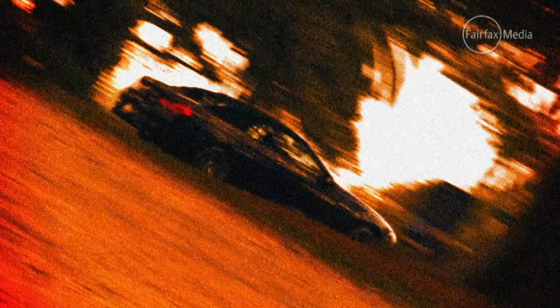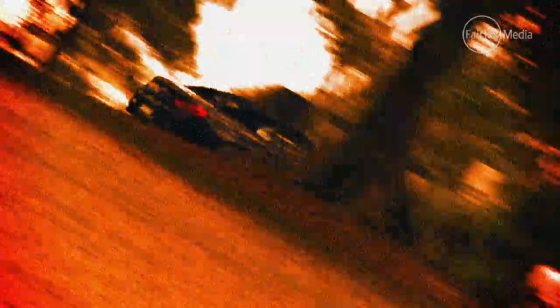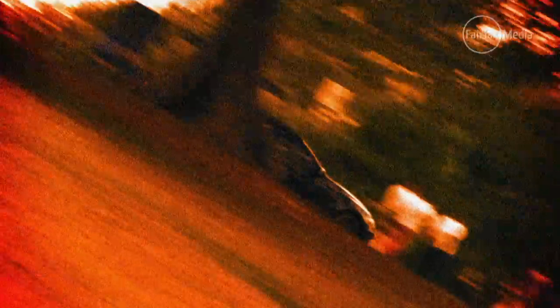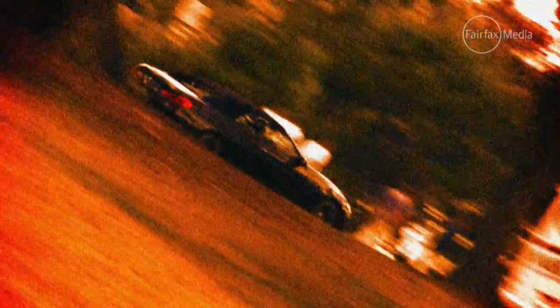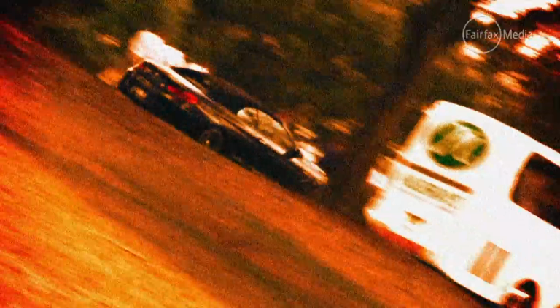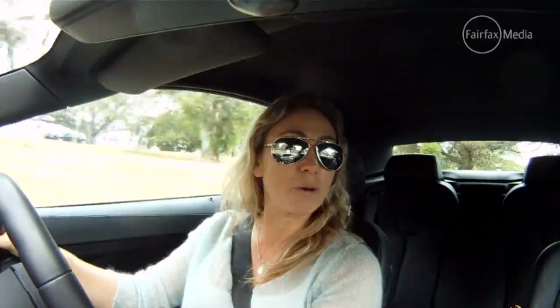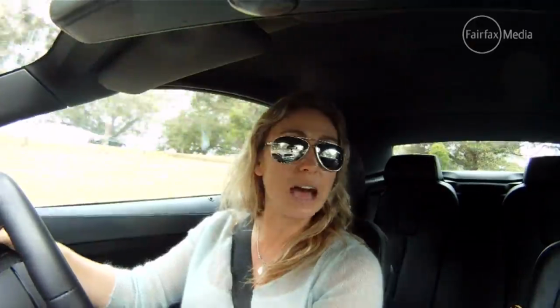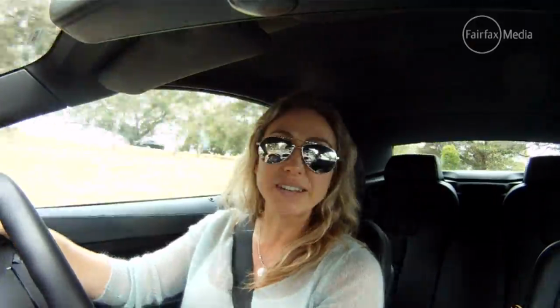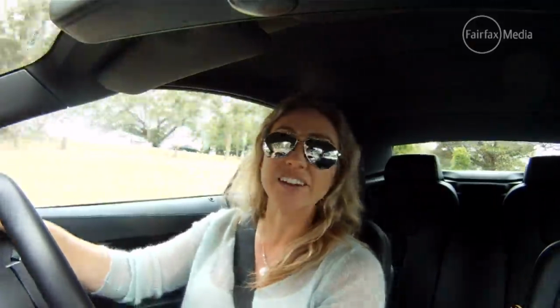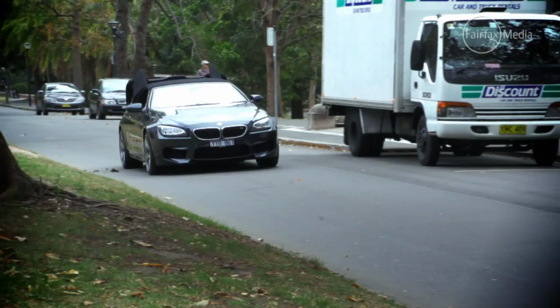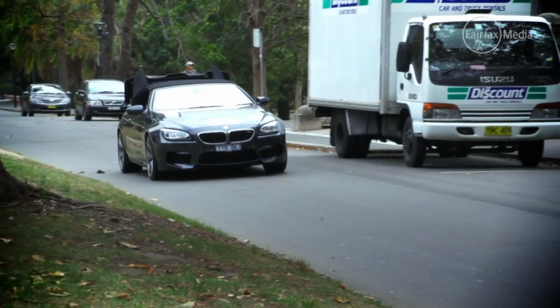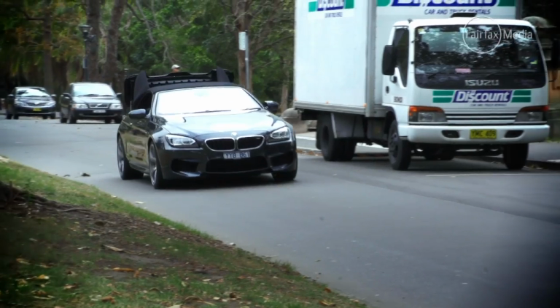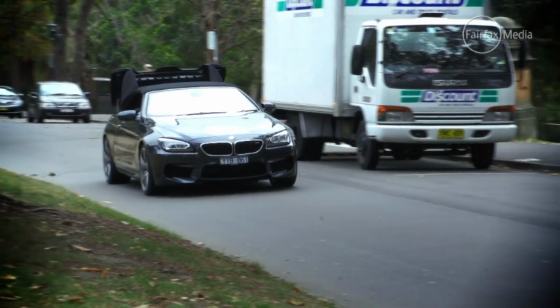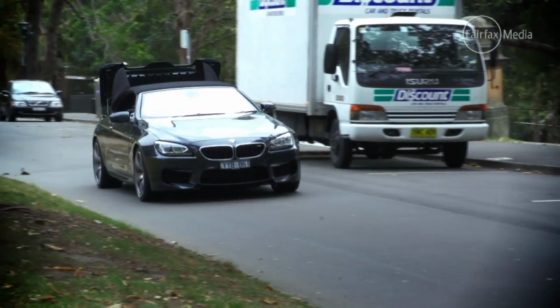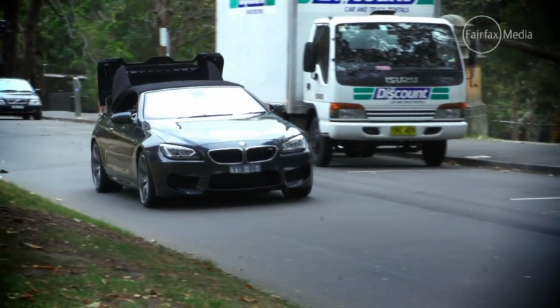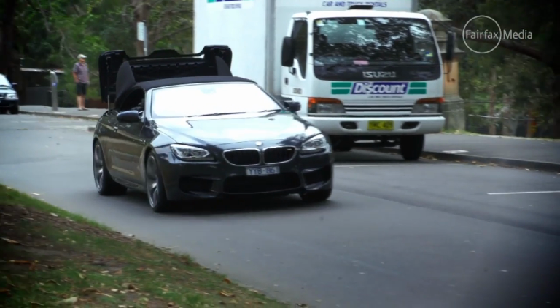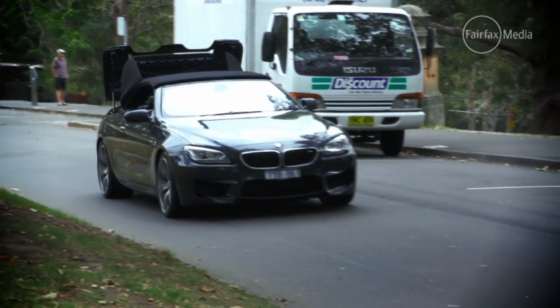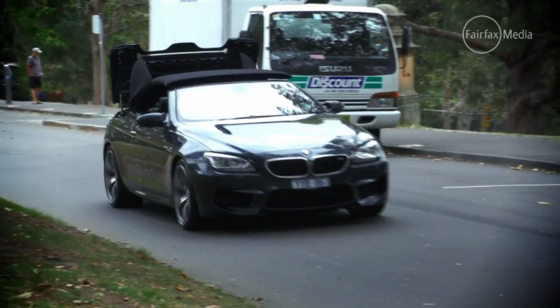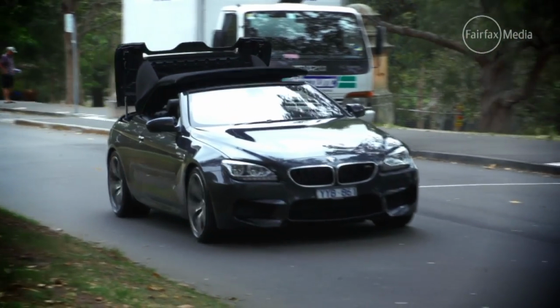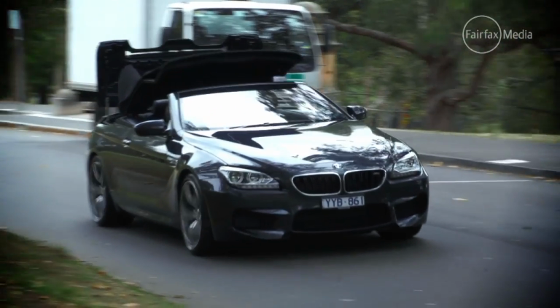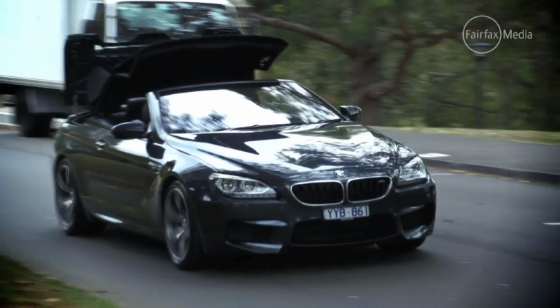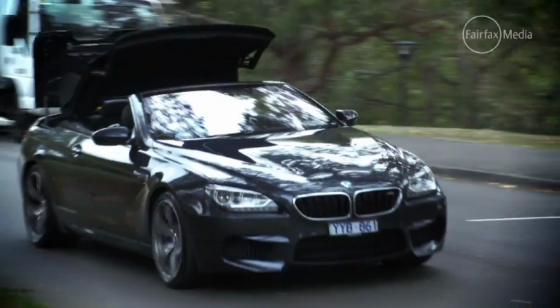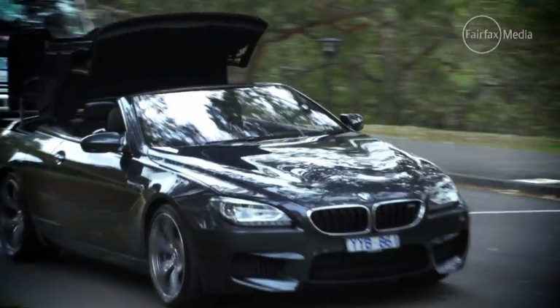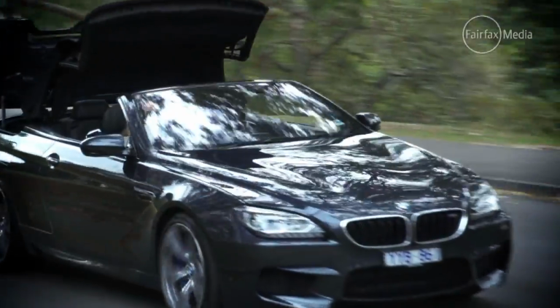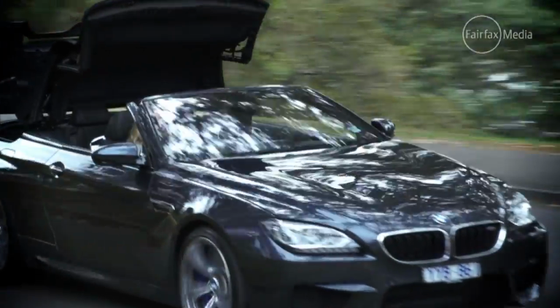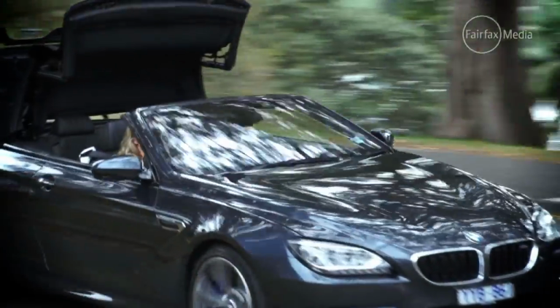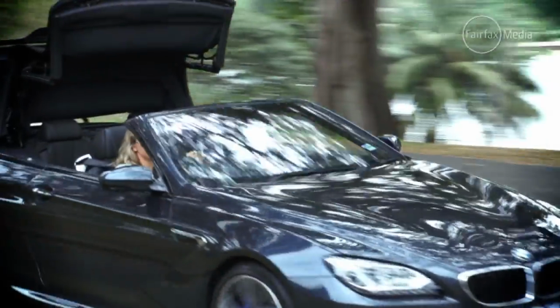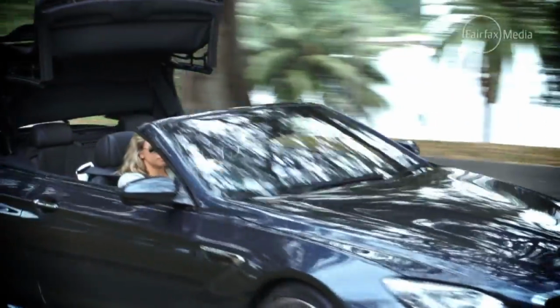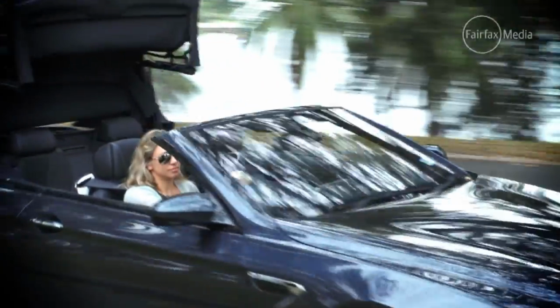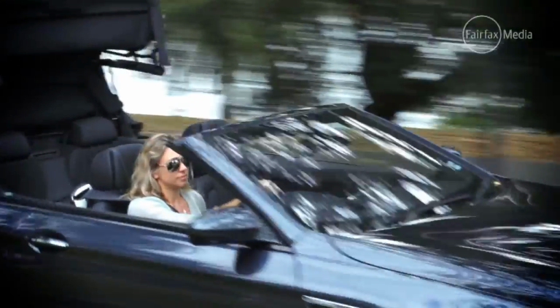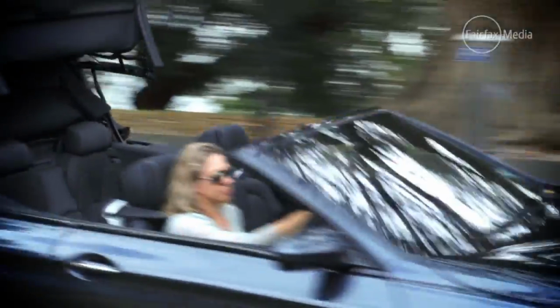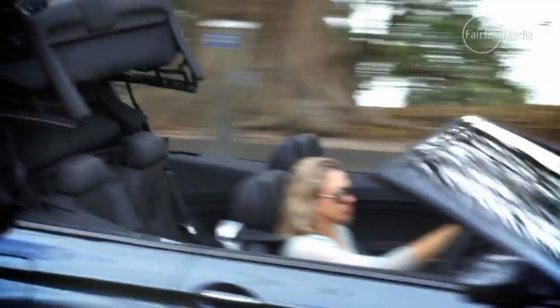But best of all, the top goes up and down at speed up to 40 kilometres an hour, which means if it starts raining, you can get that thing up without having to pull over. Genius.